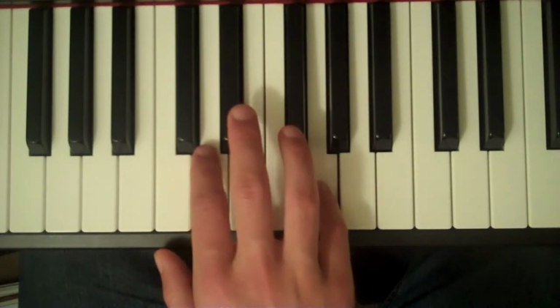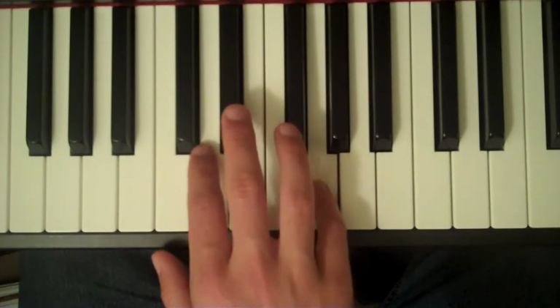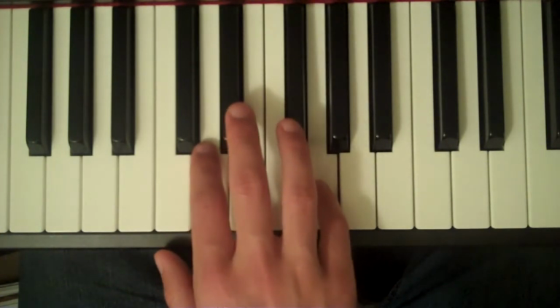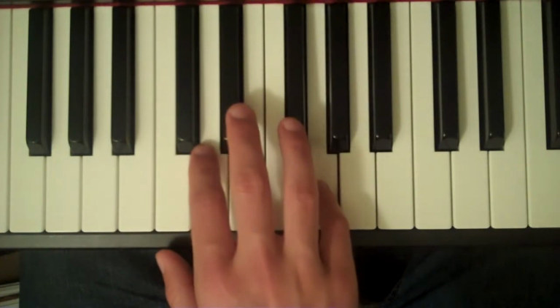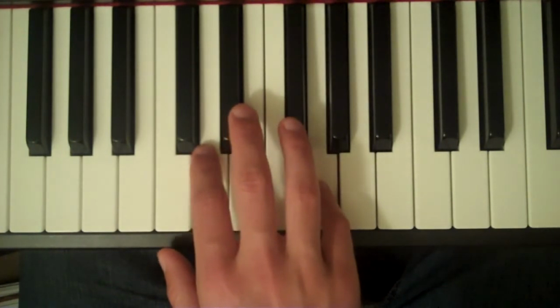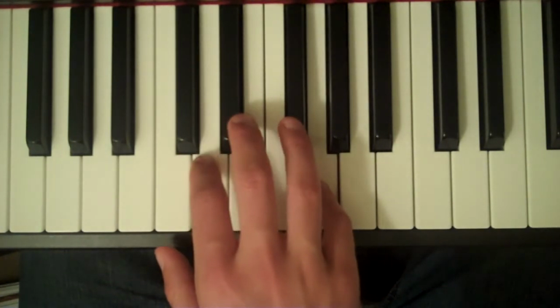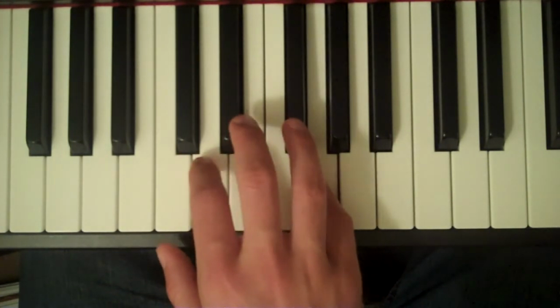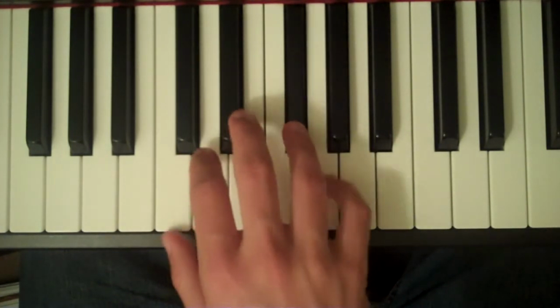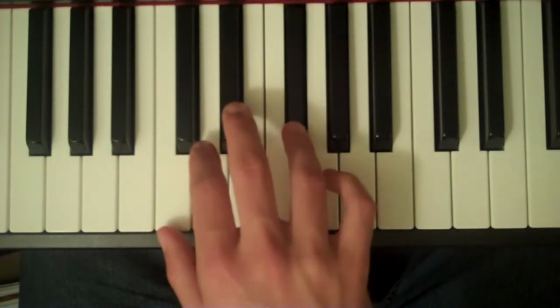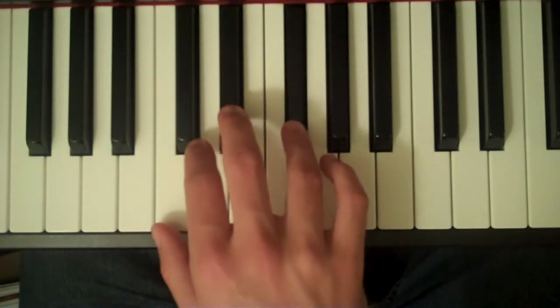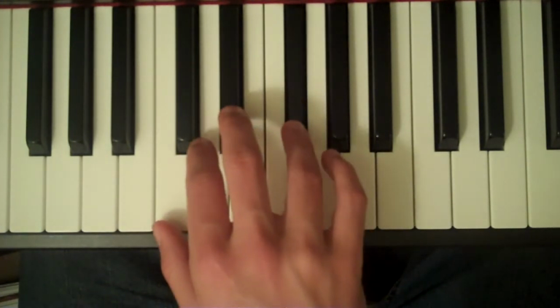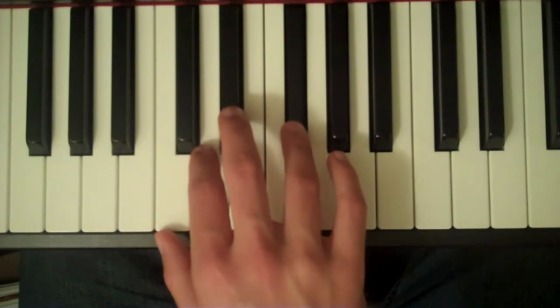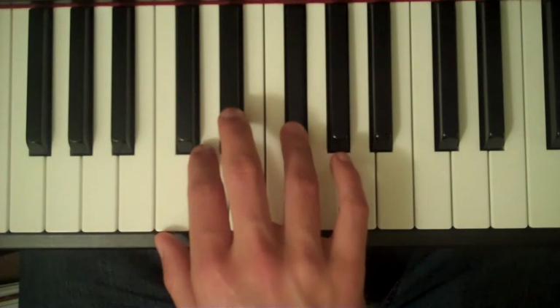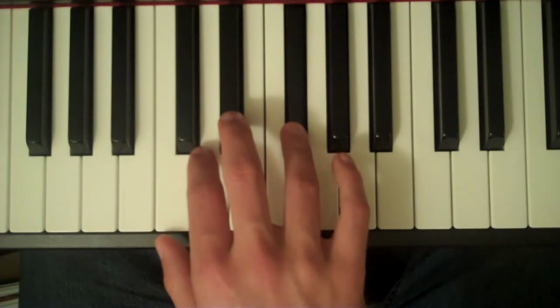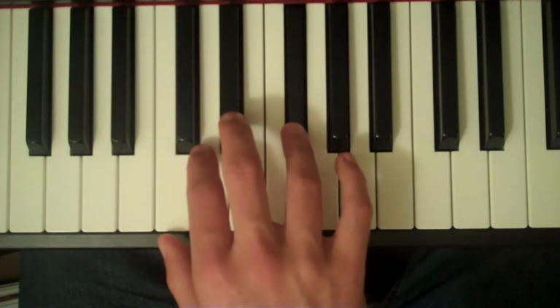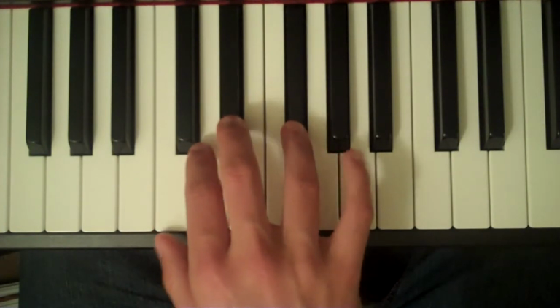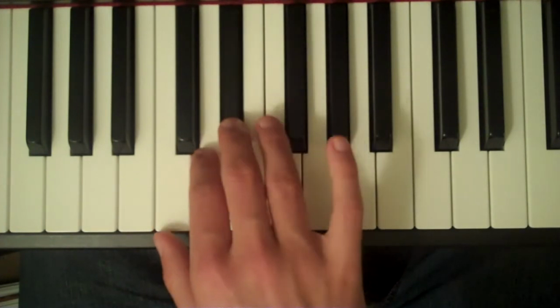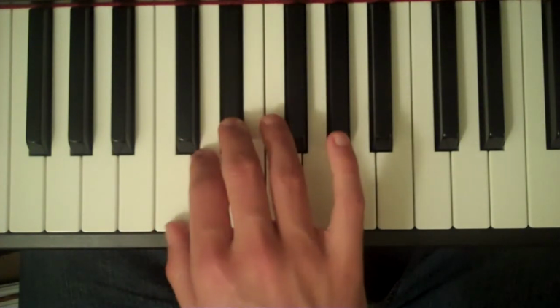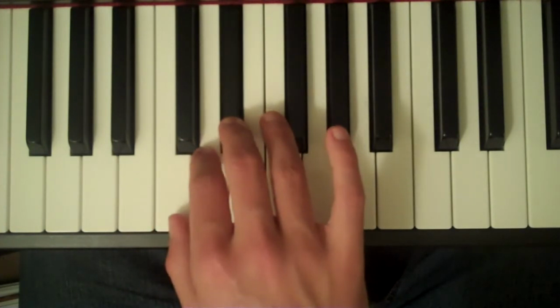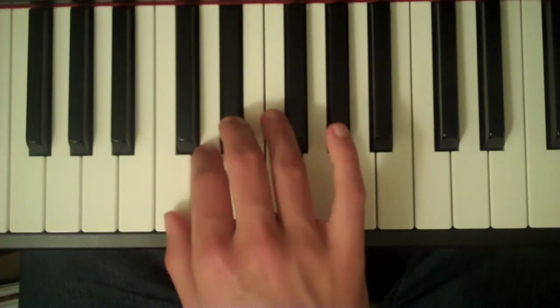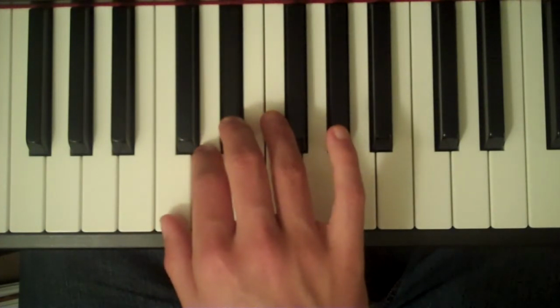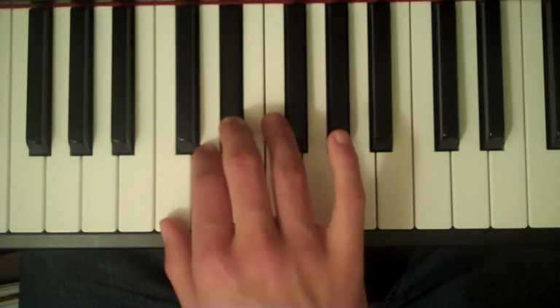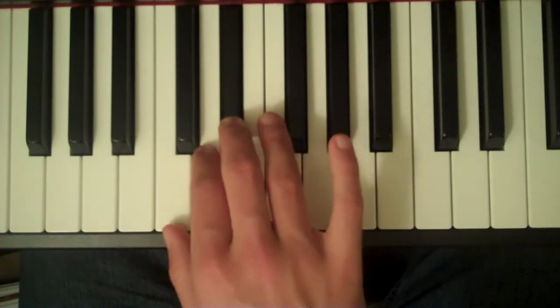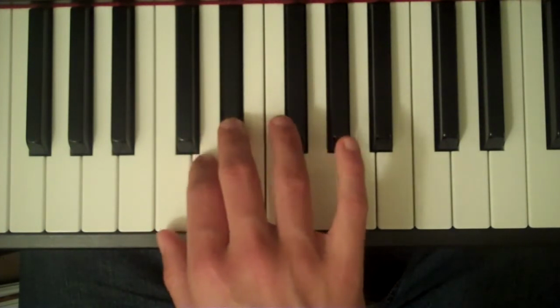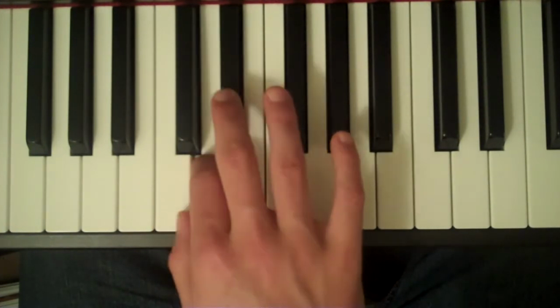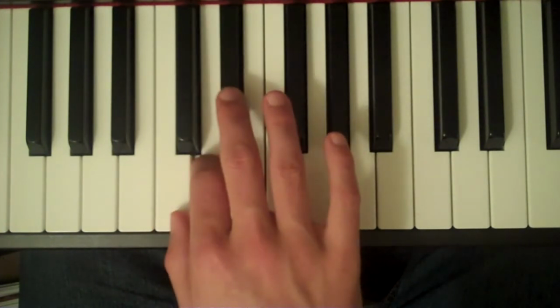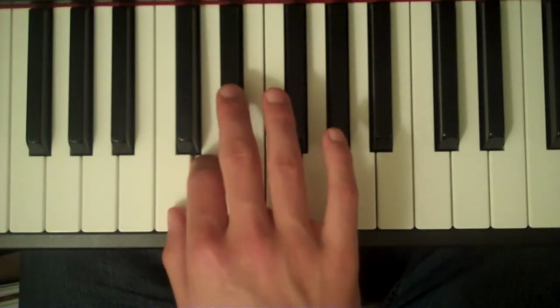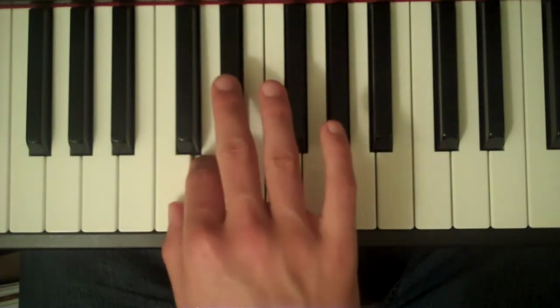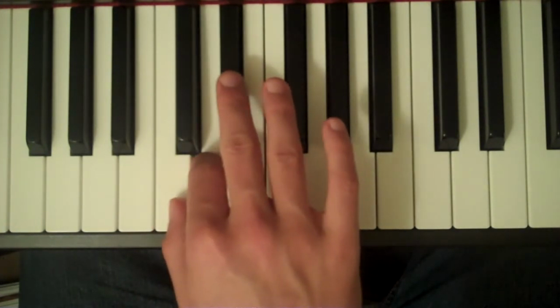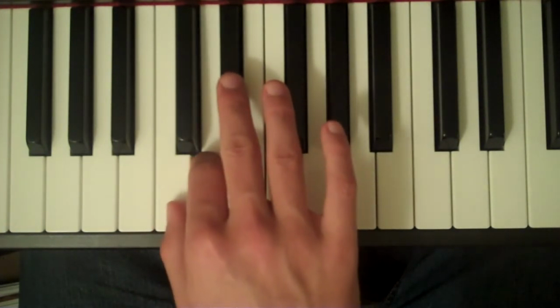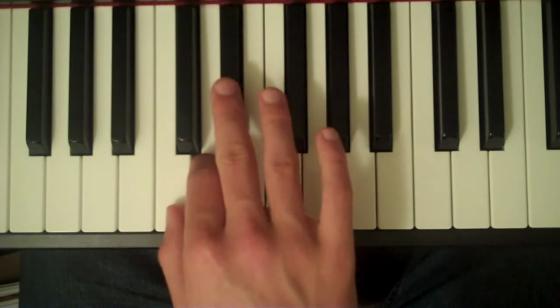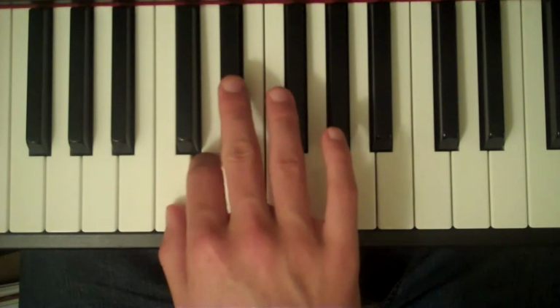Coming down: fourth finger on F-sharp, third finger on Eb, second finger on D, first finger on C.